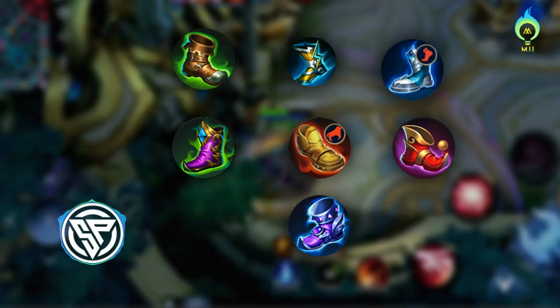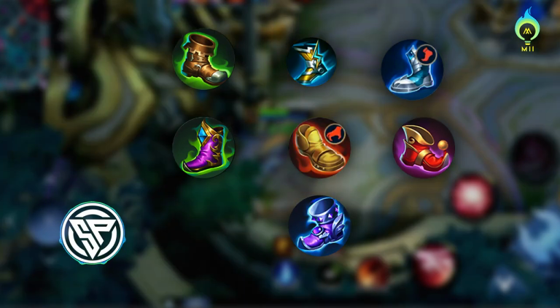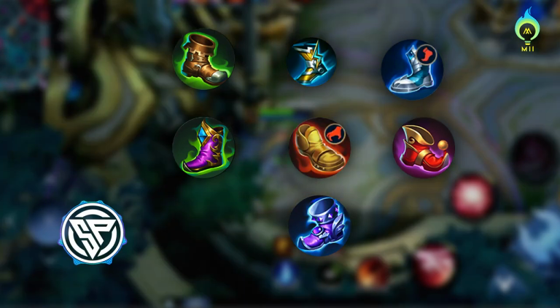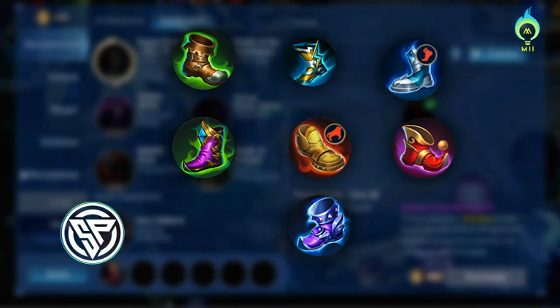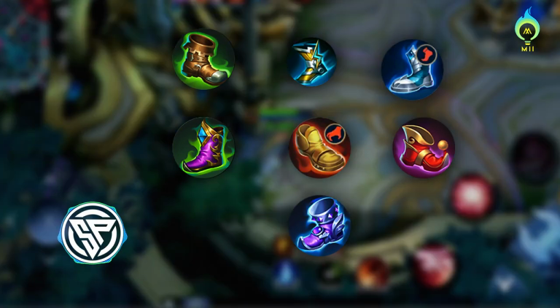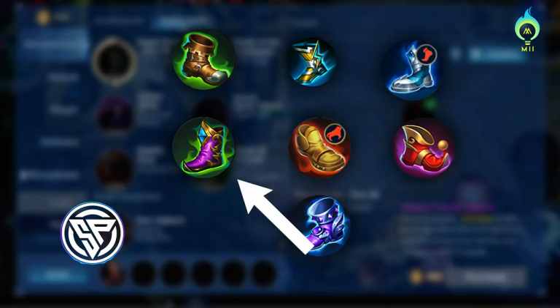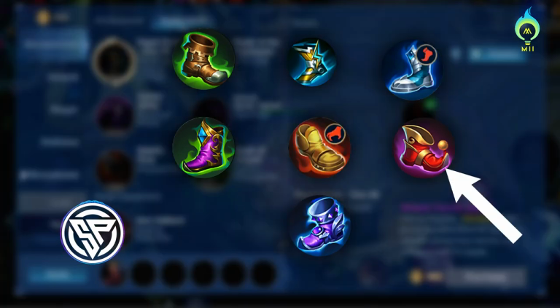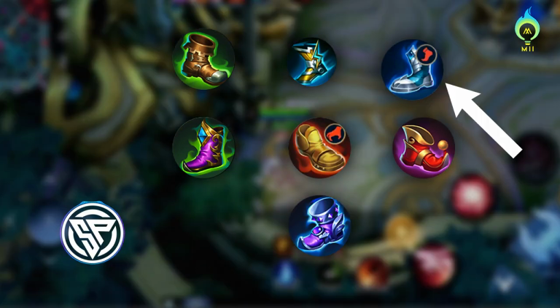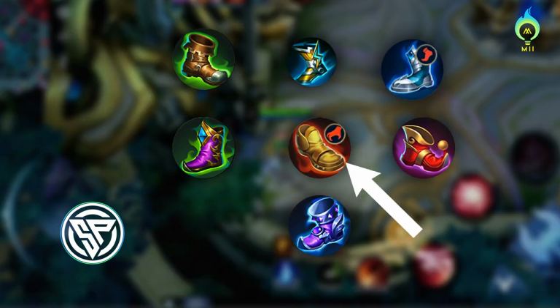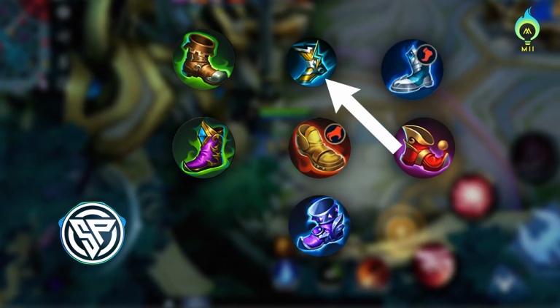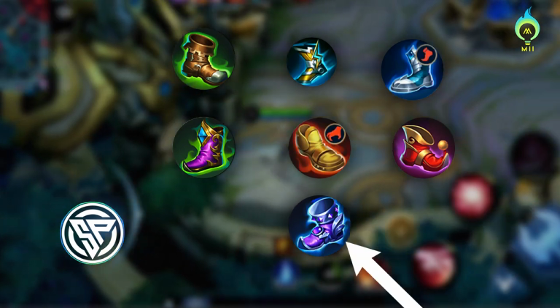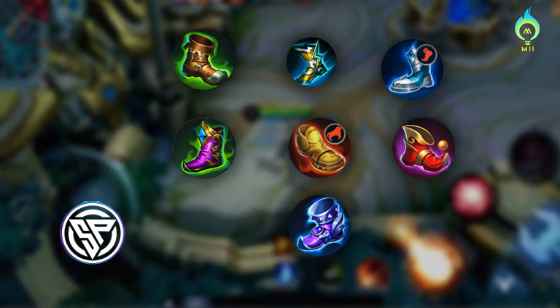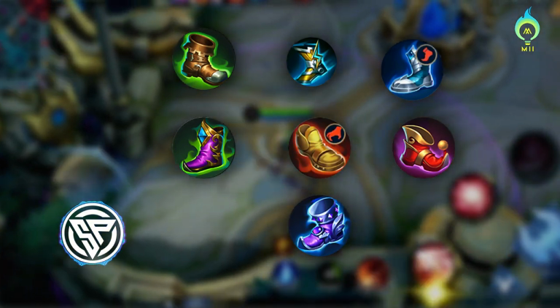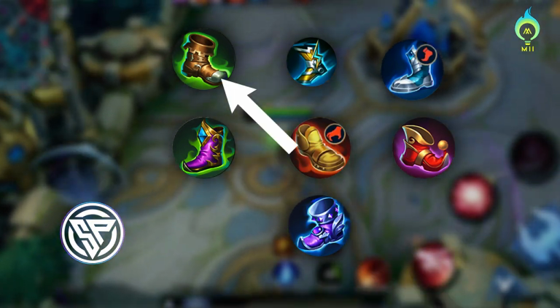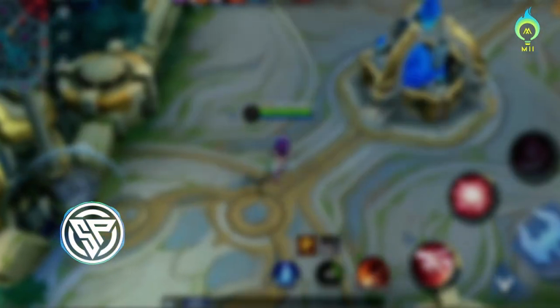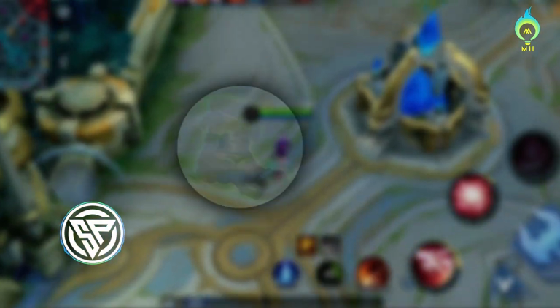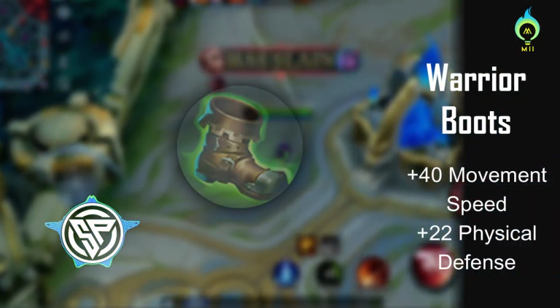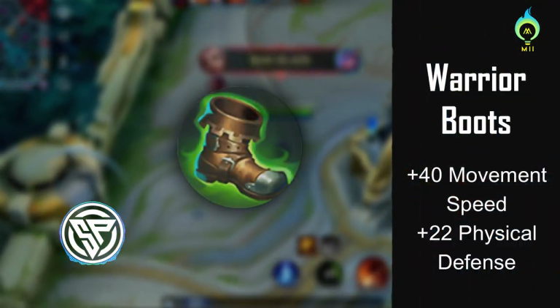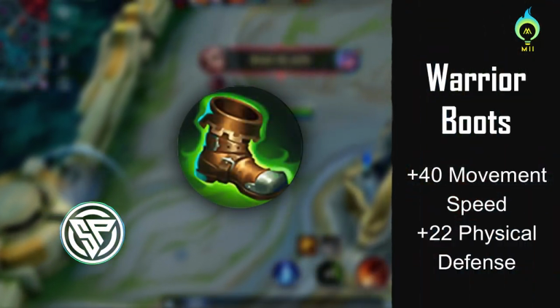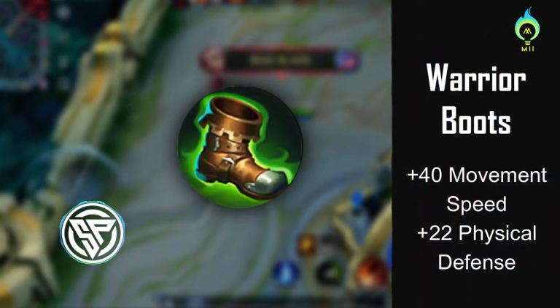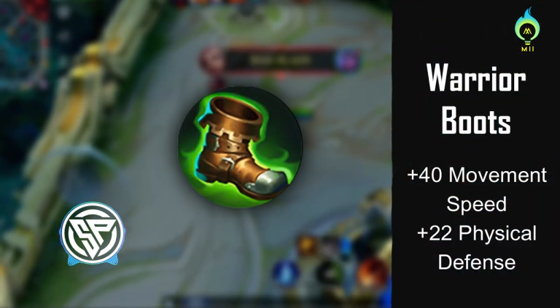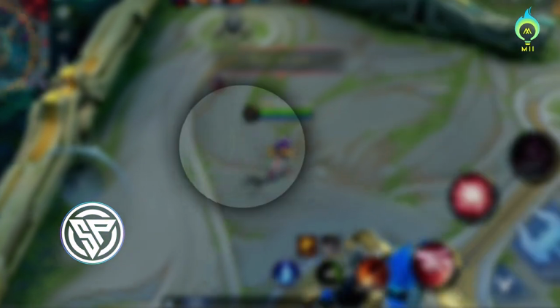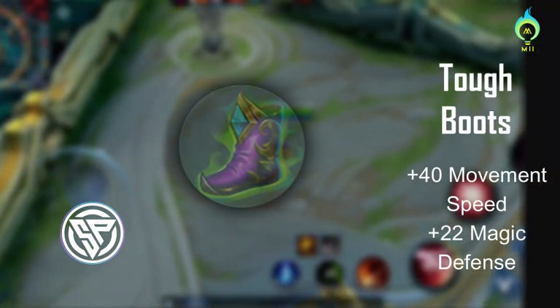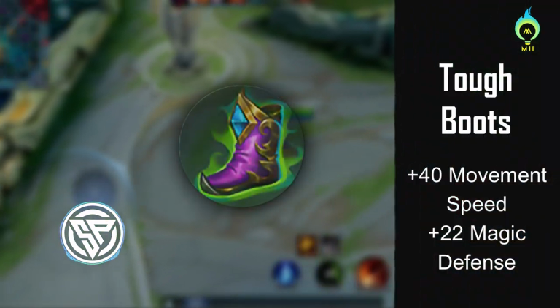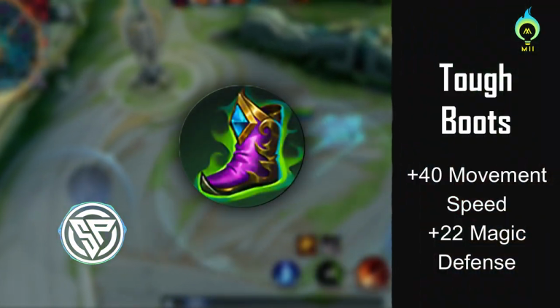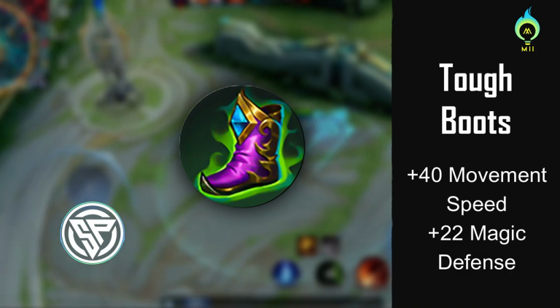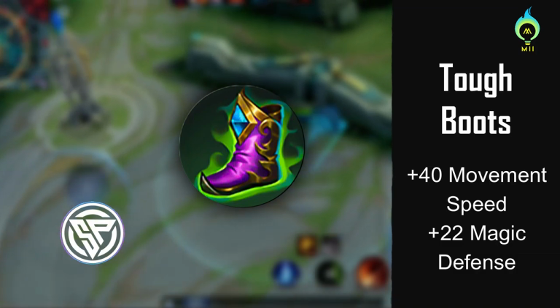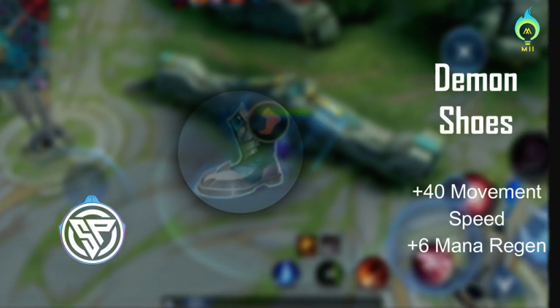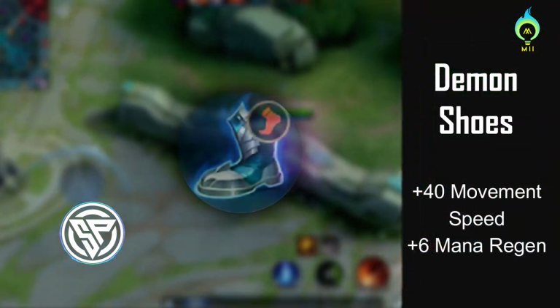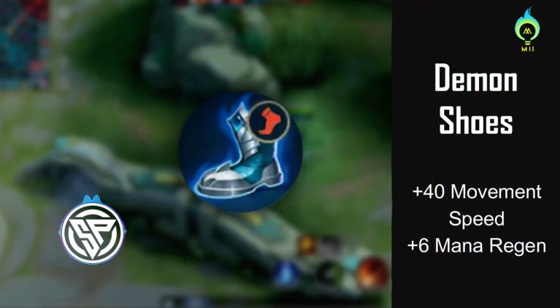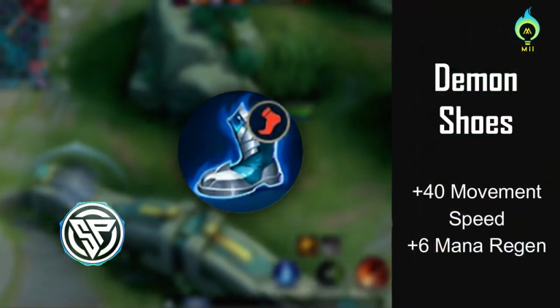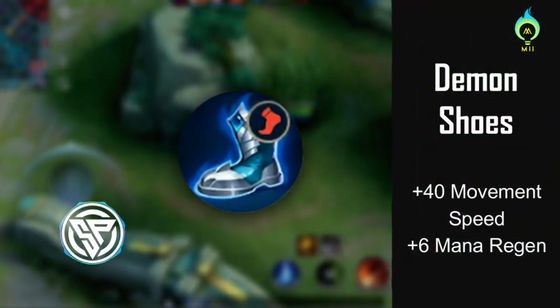In Mobile Legends, we have good boot options: Tough, Magic, Demon, Swift, Rapid, Arcane, and Warrior. Here is a detail: Warrior Boots give physical defense, Tough Boots give magic defense, and Demon Shoes give quick mana regen.